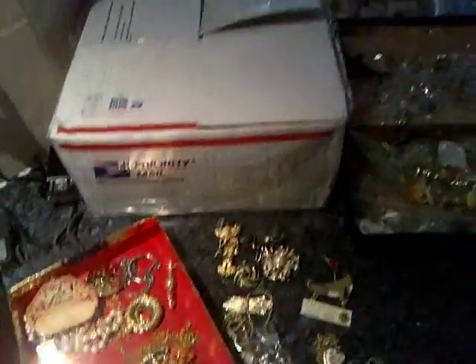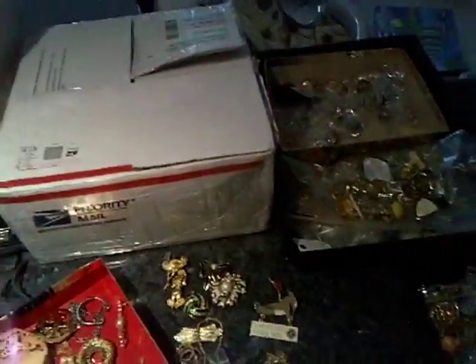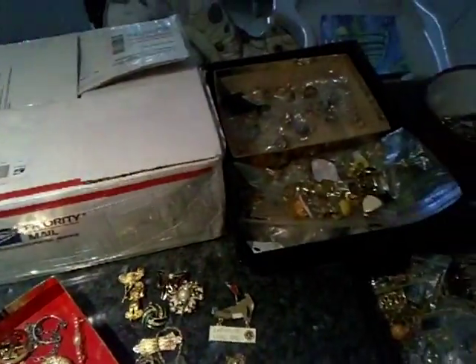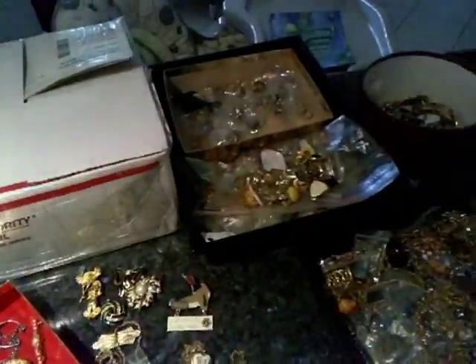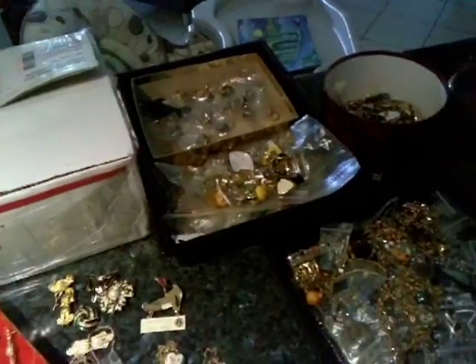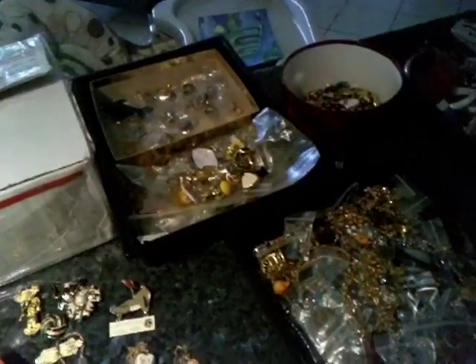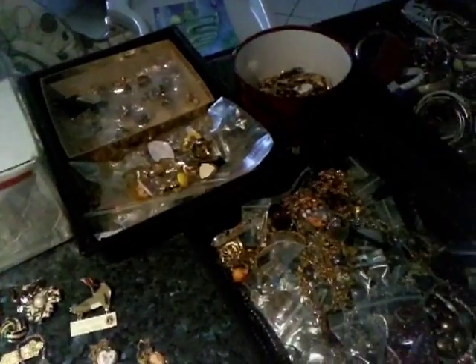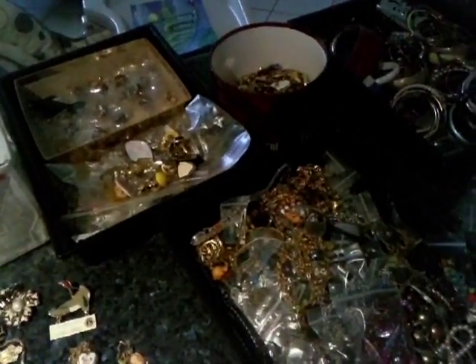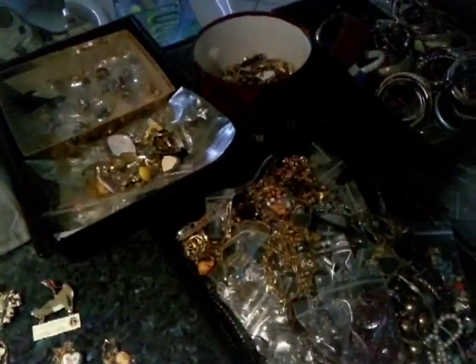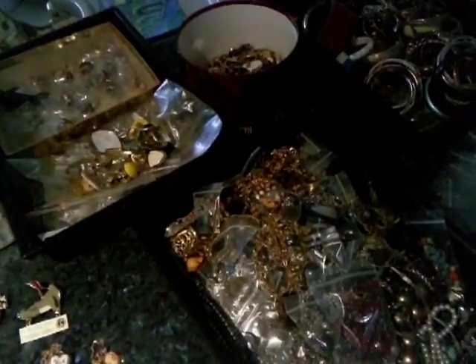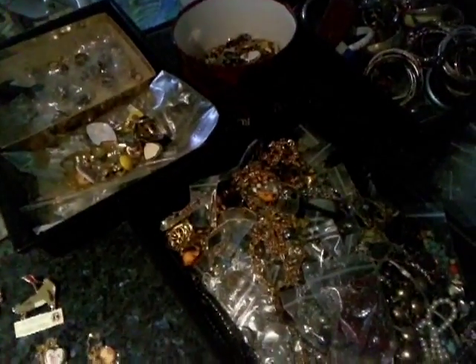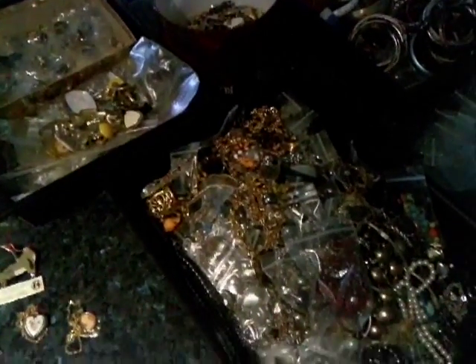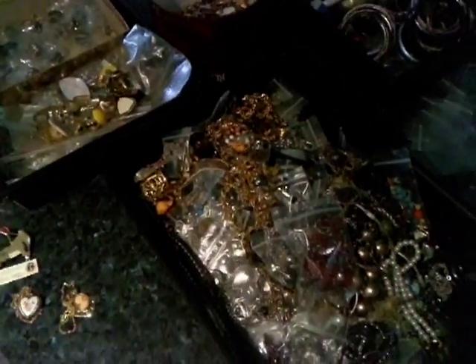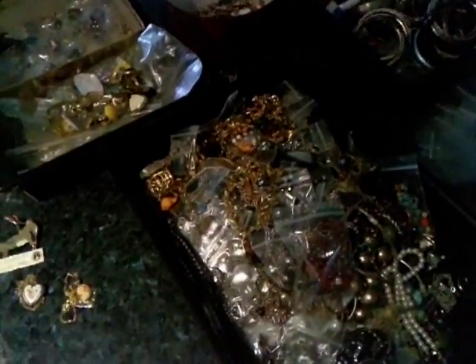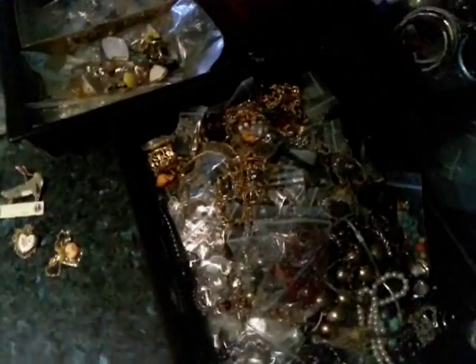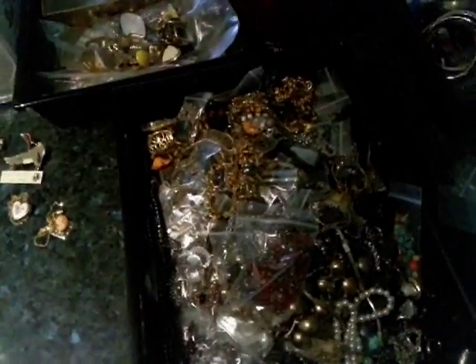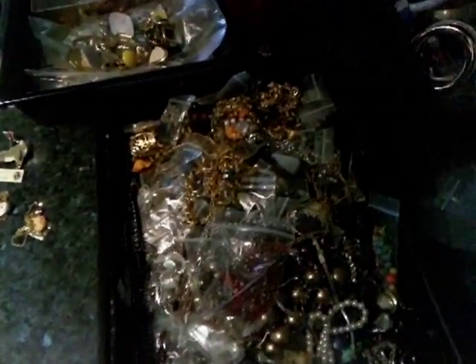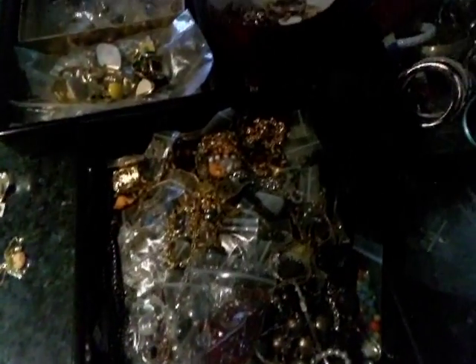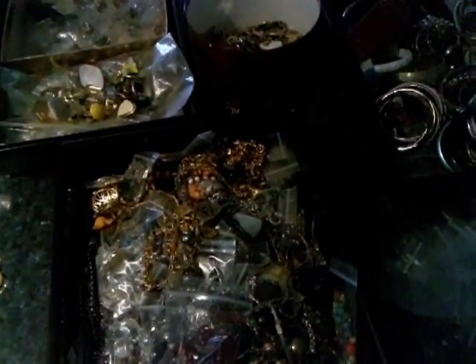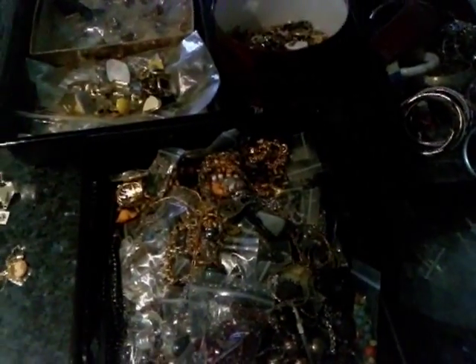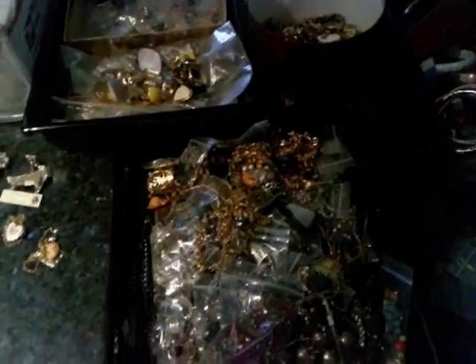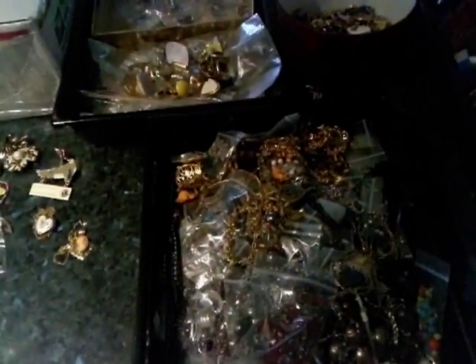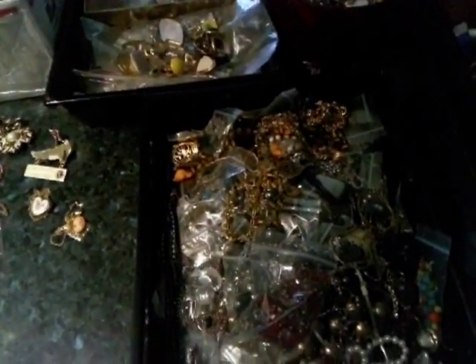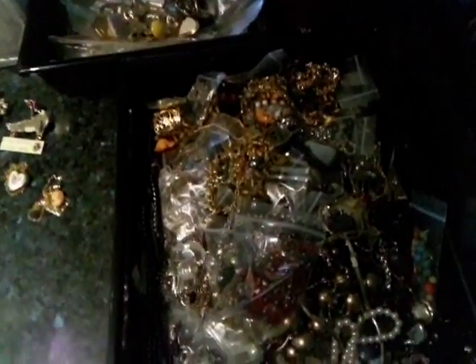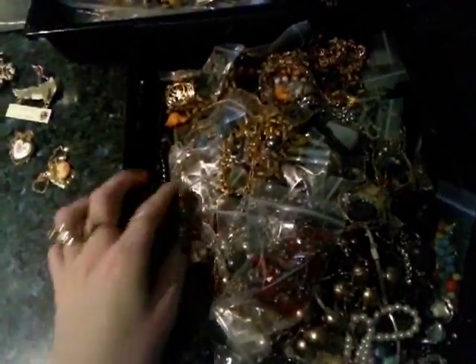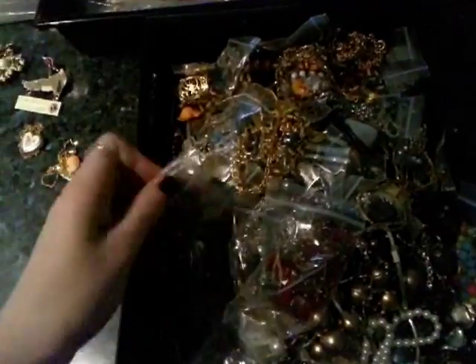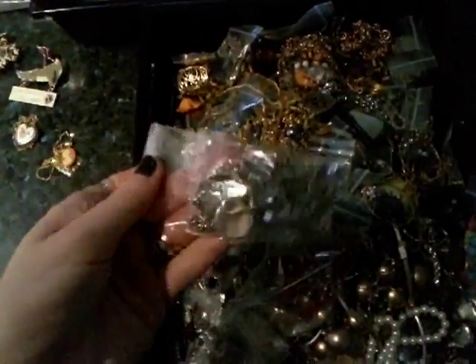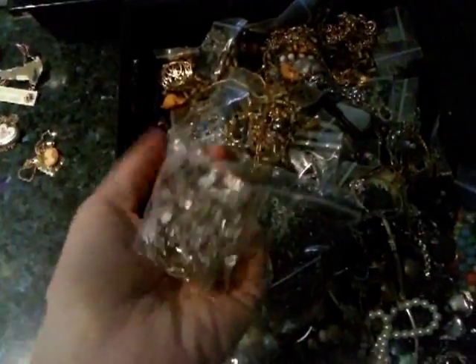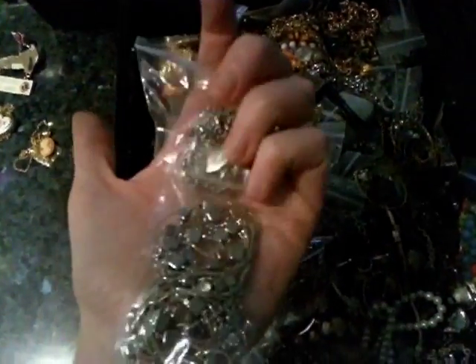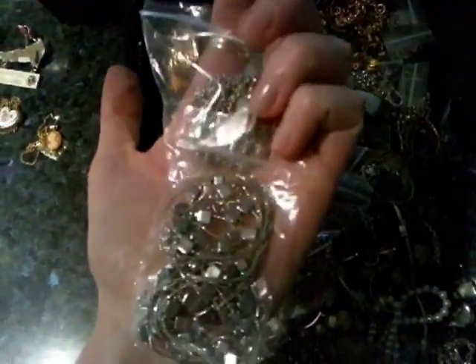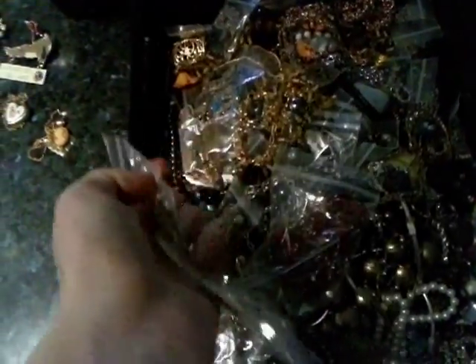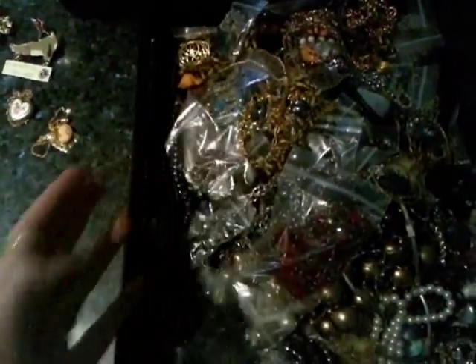I've got a lot more jewelry to sort through, and I want to test some pieces because I think some of them could be silver or could be gold. So I need to get testing on those as well and go through all these little bags to see if there's anything good in them.